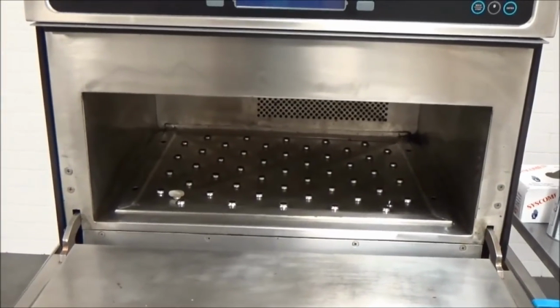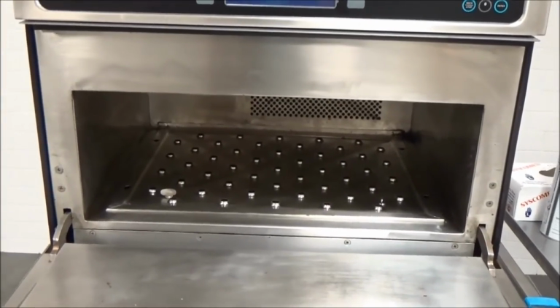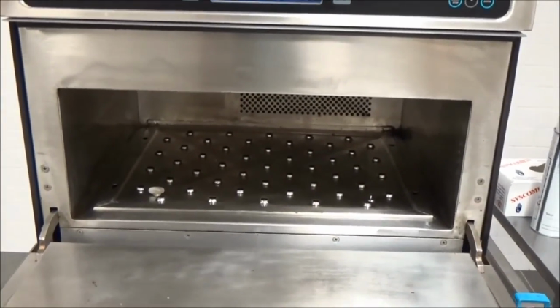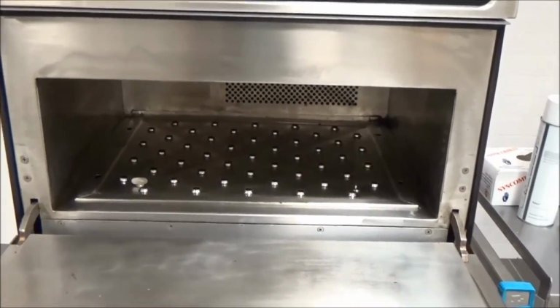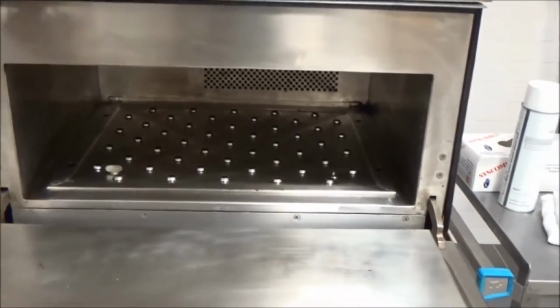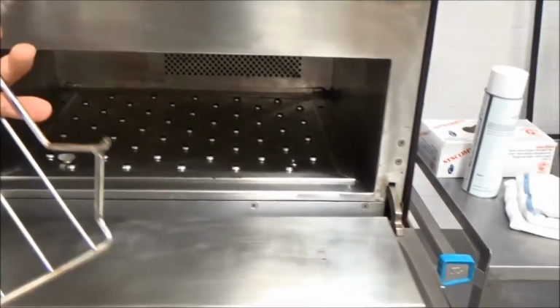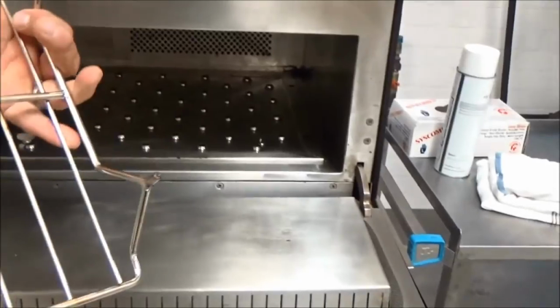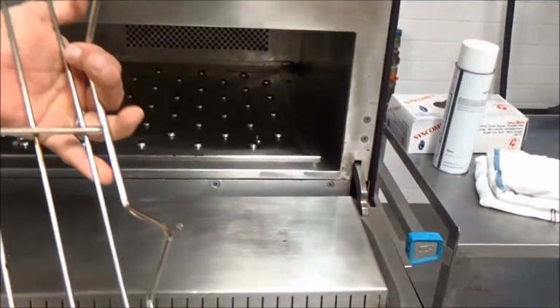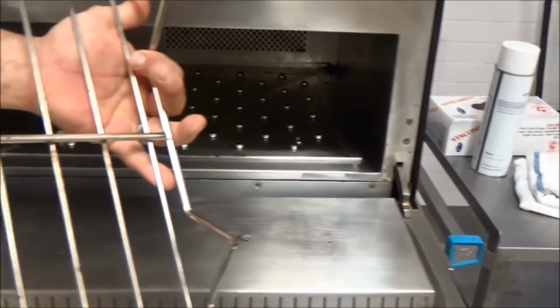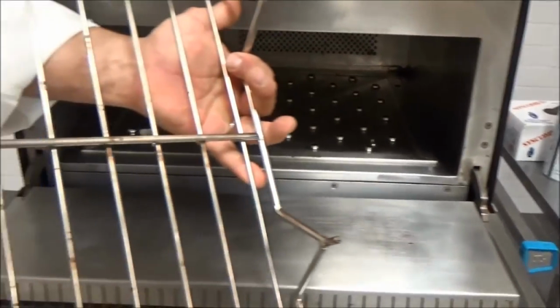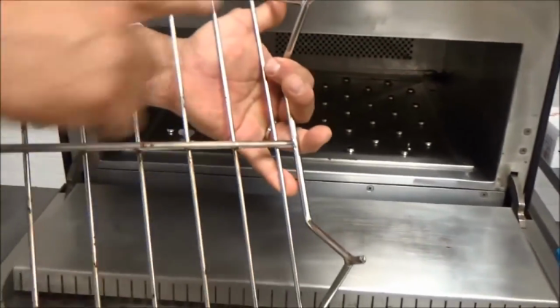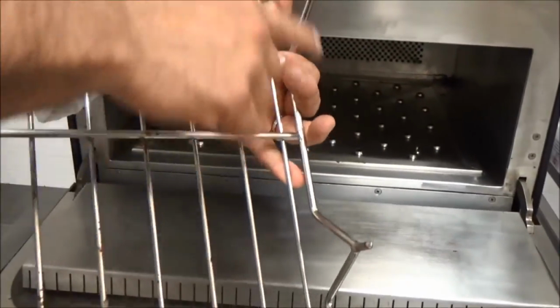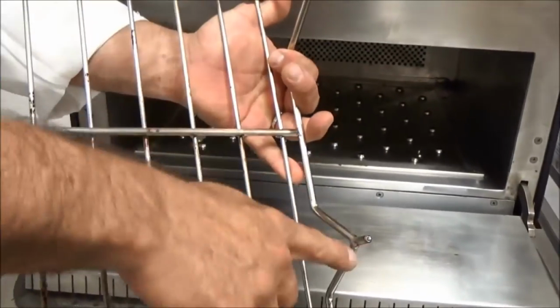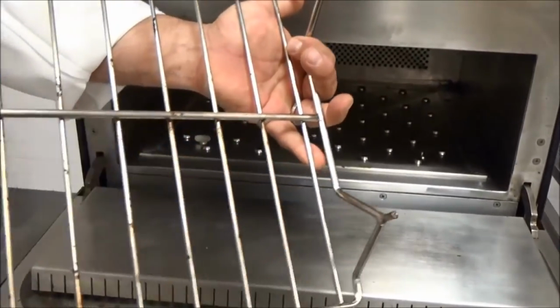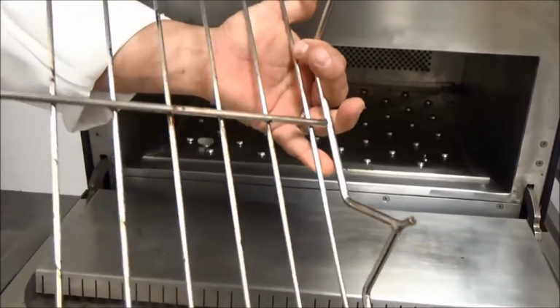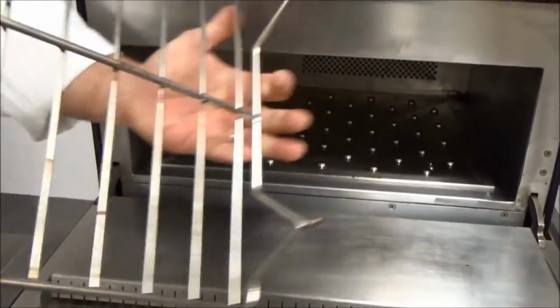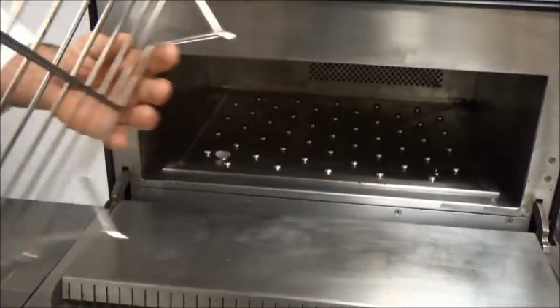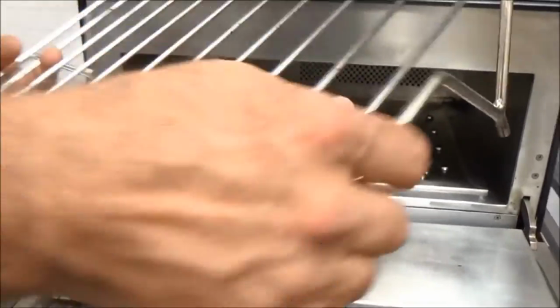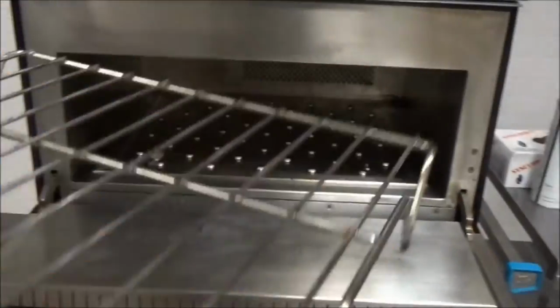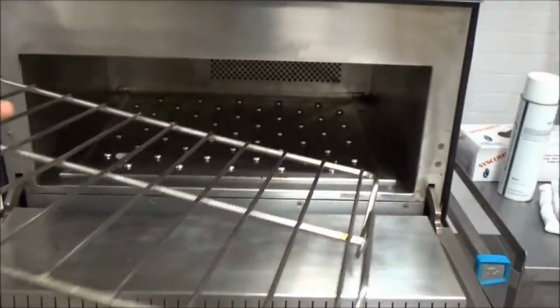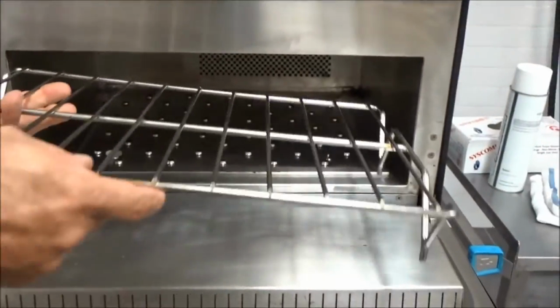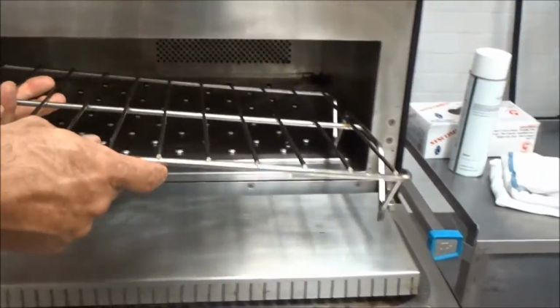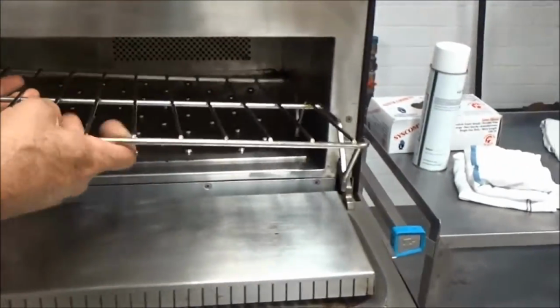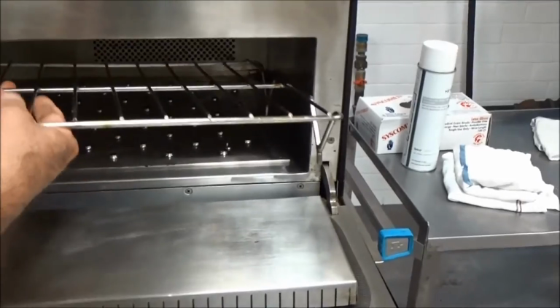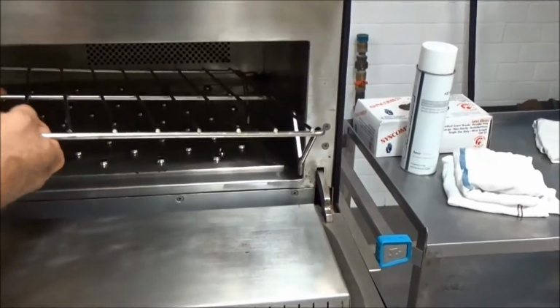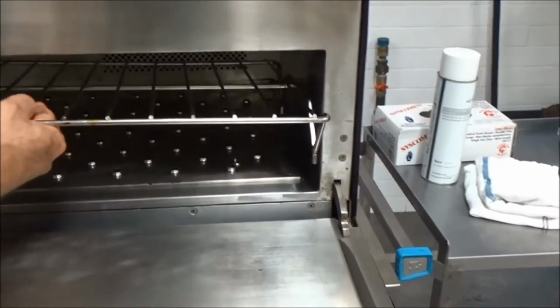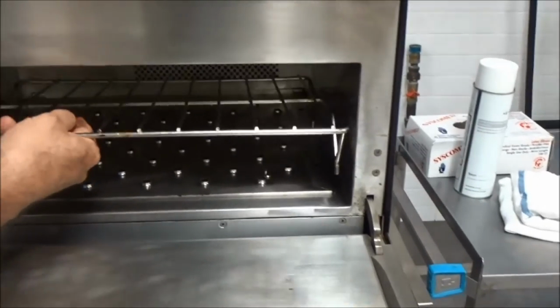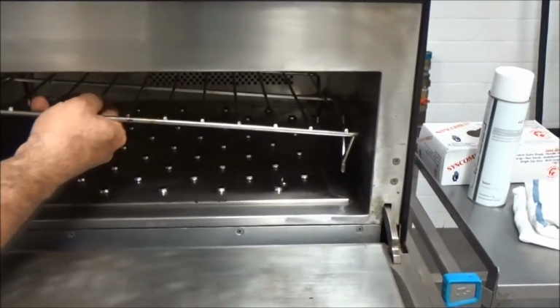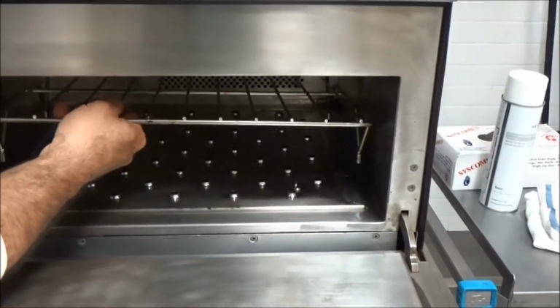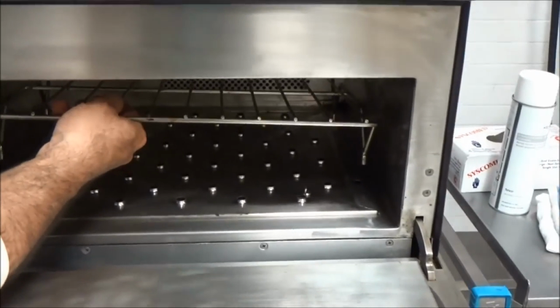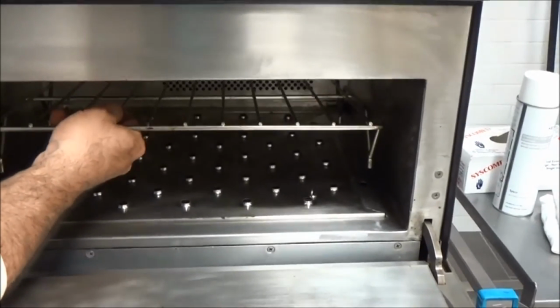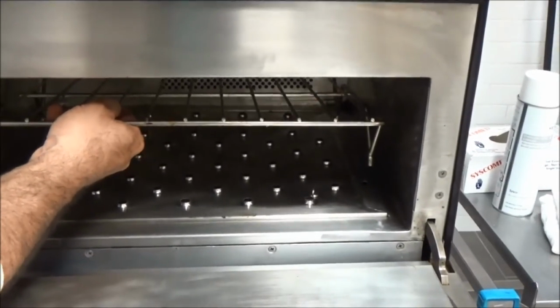Then install the rack. The rack has four male pins and there are four female slots here. You have to close them in to seat the rack properly.